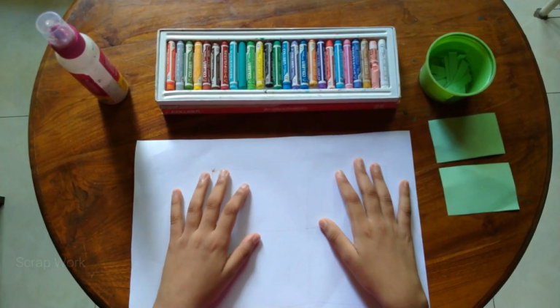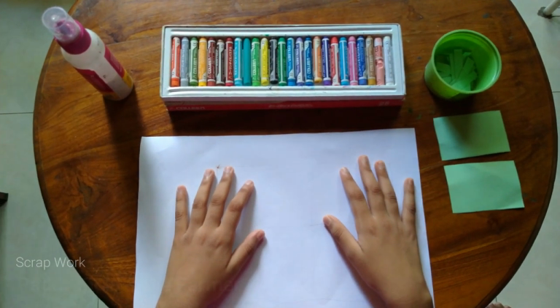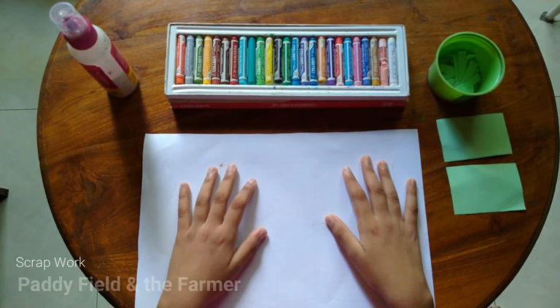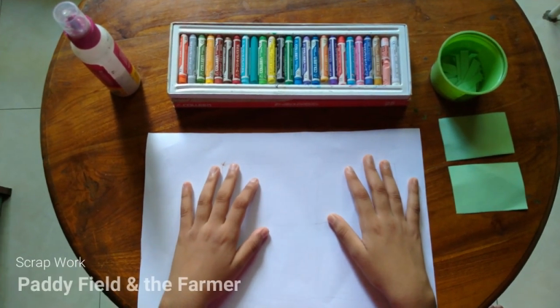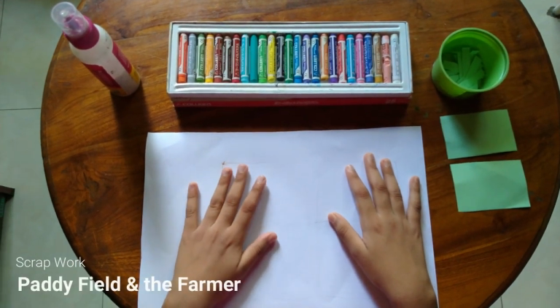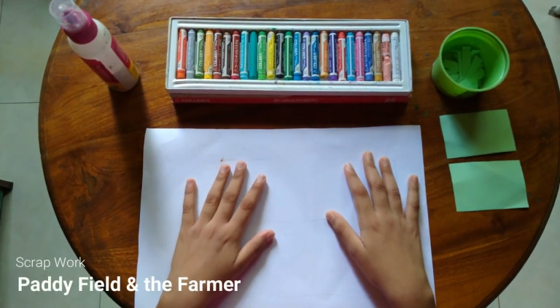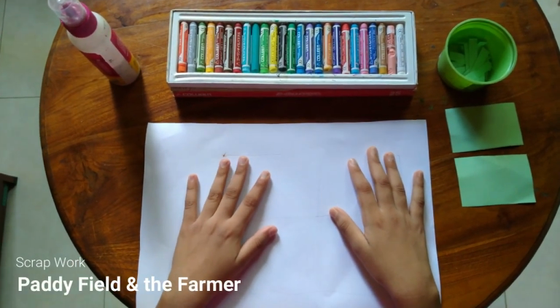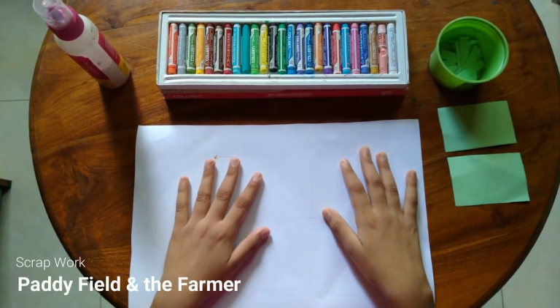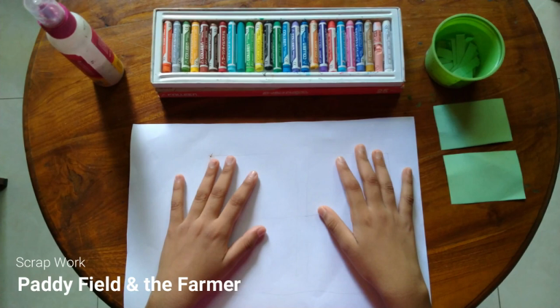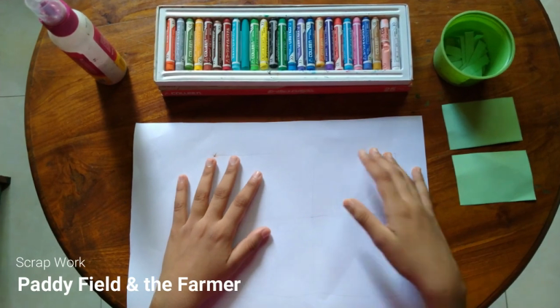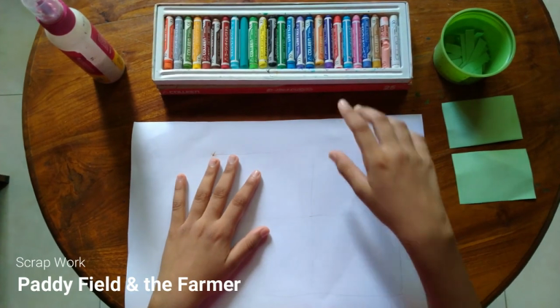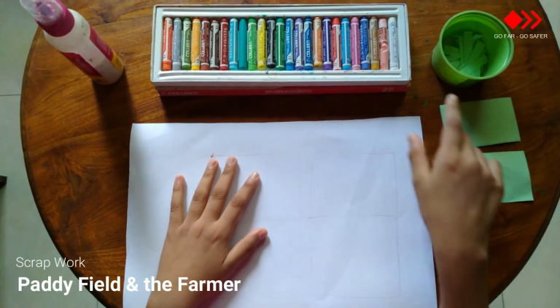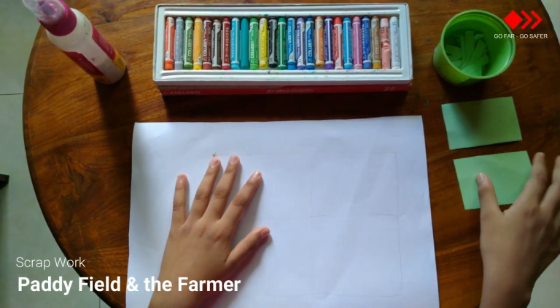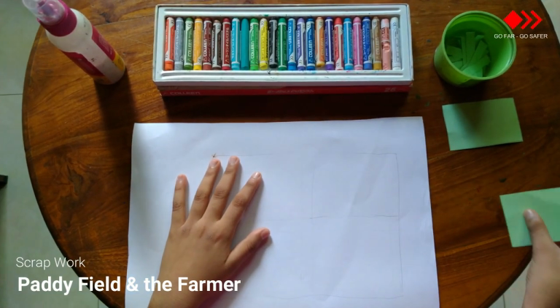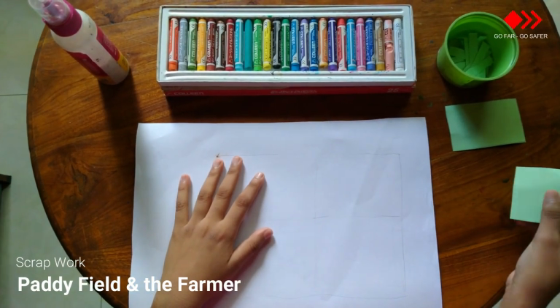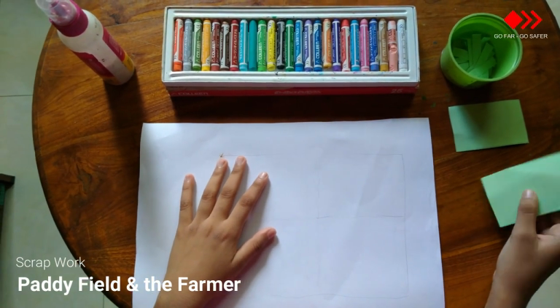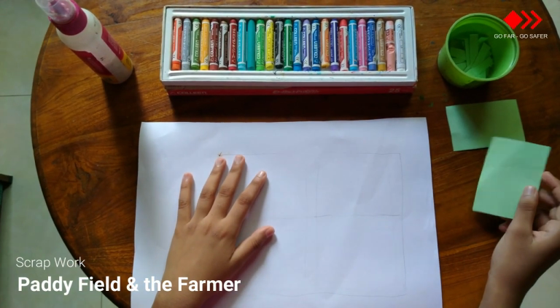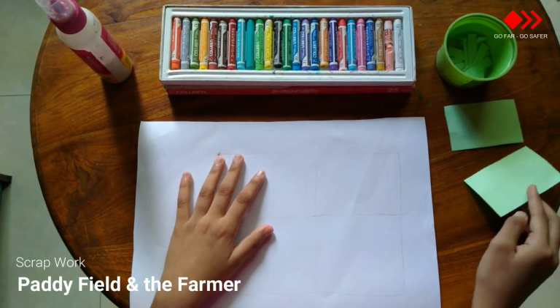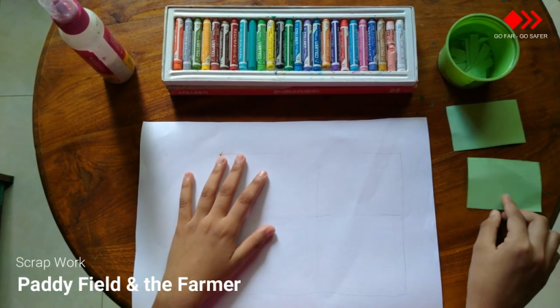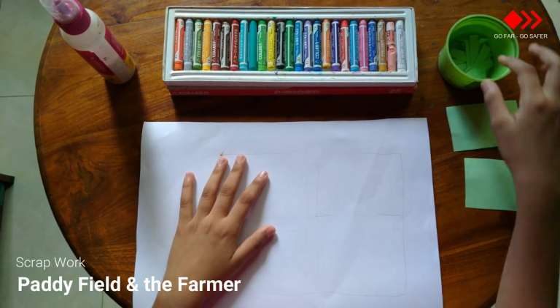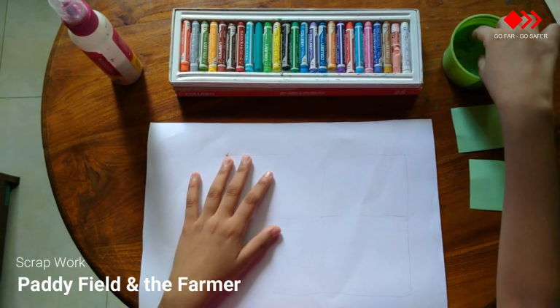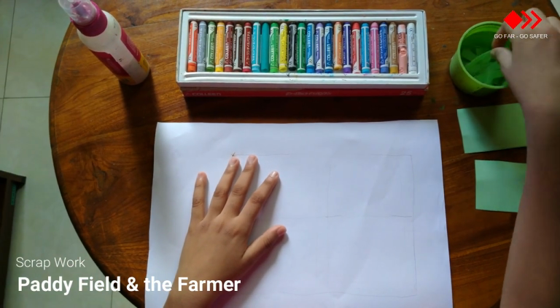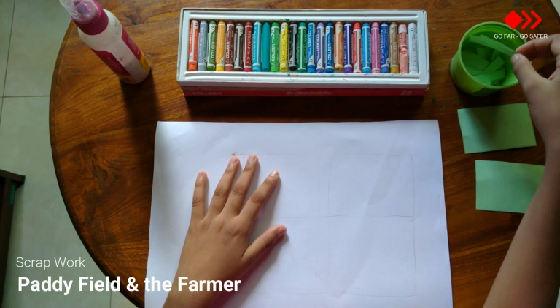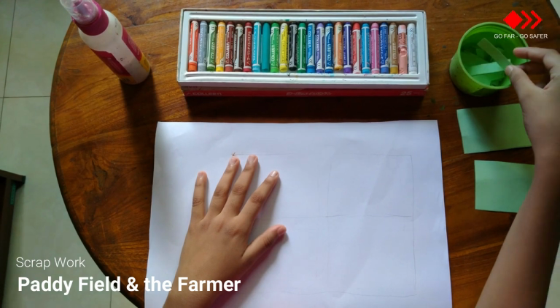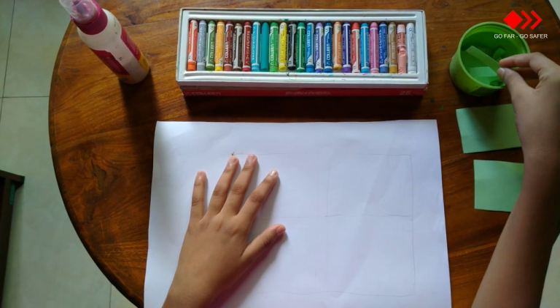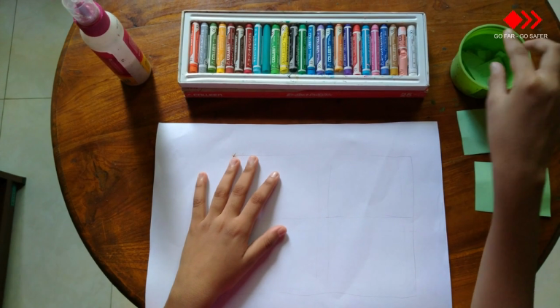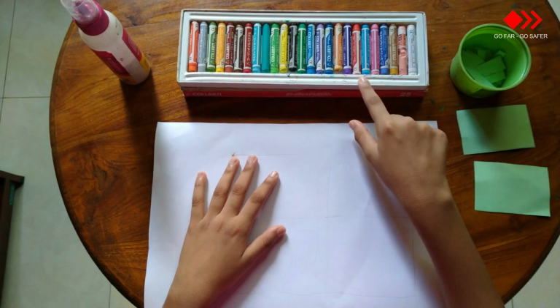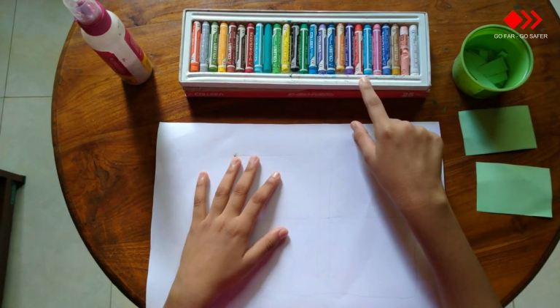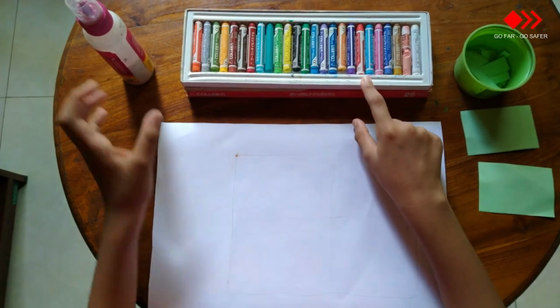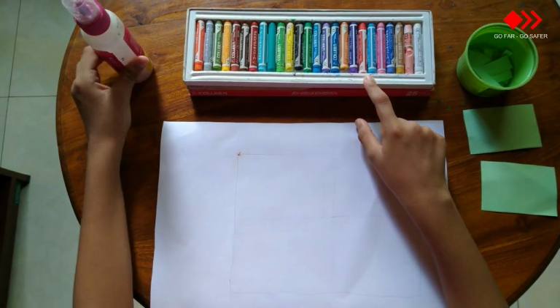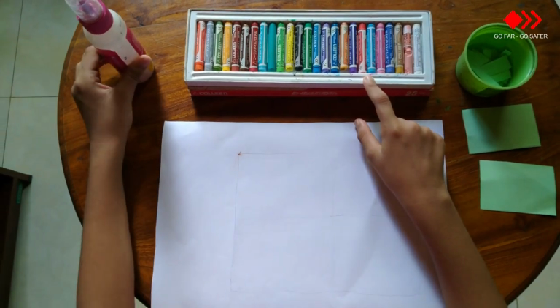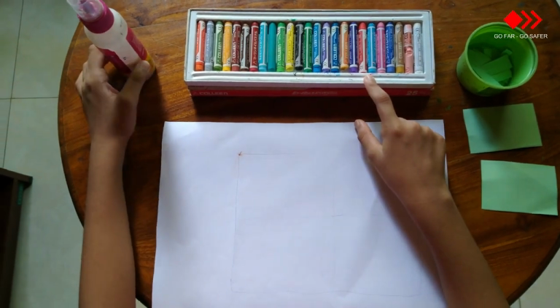Activity: paddy field and the farmer. You would need two rectangular shapes of wrinkle papers, more green color stripes, crayons, and some loops.